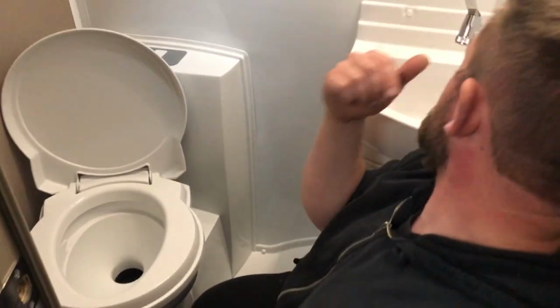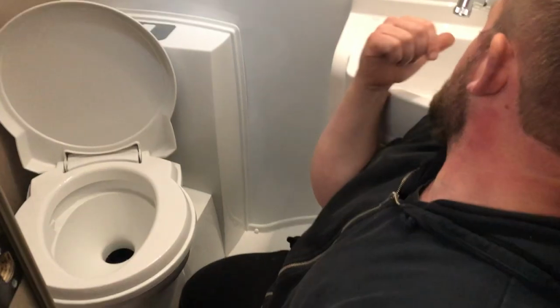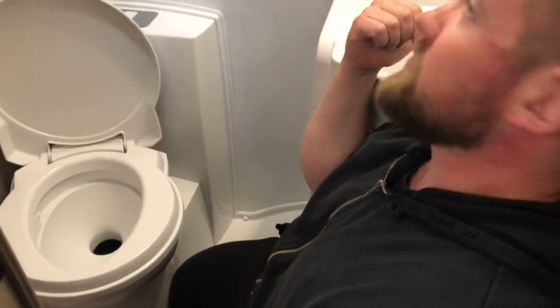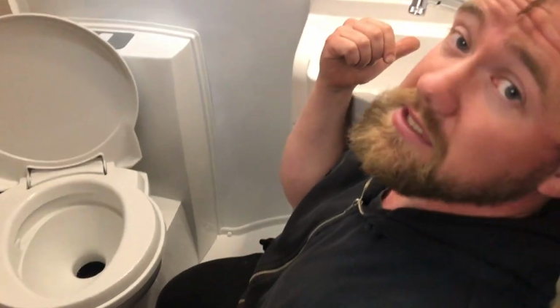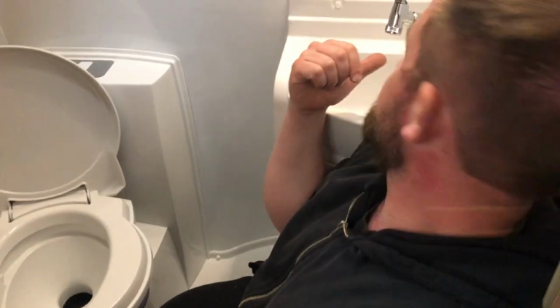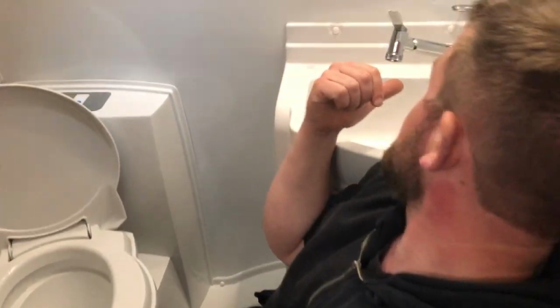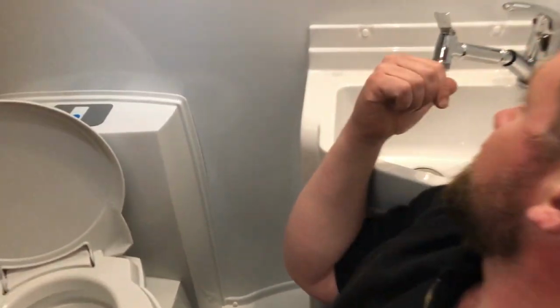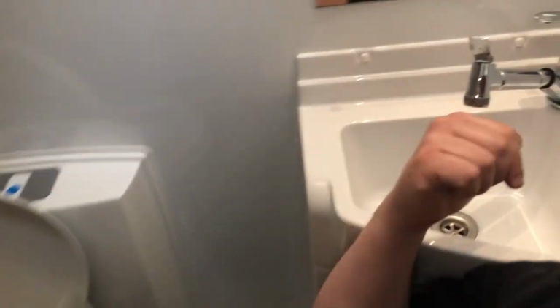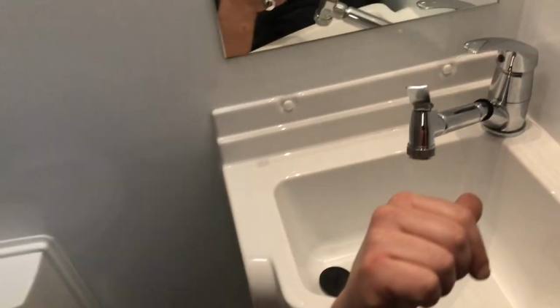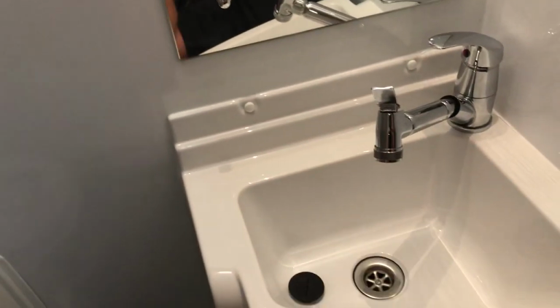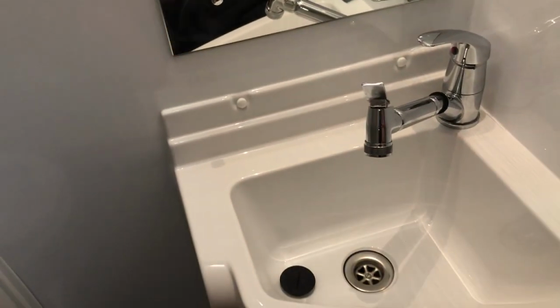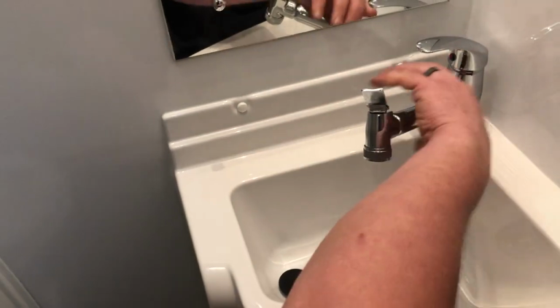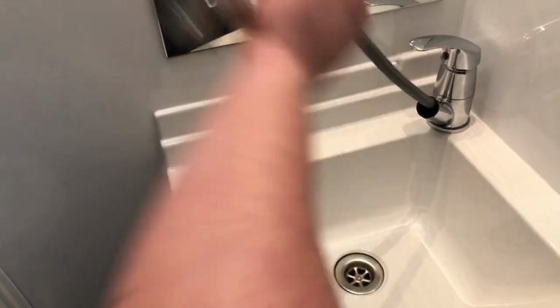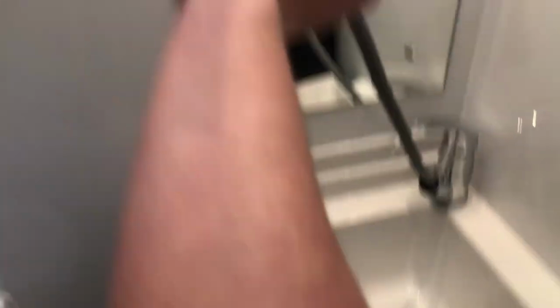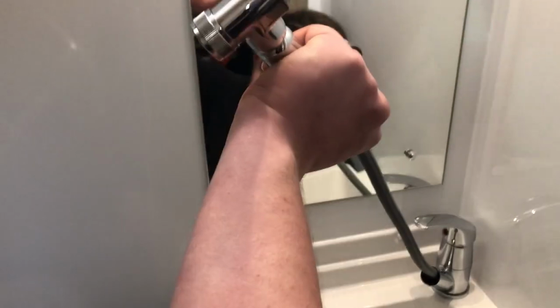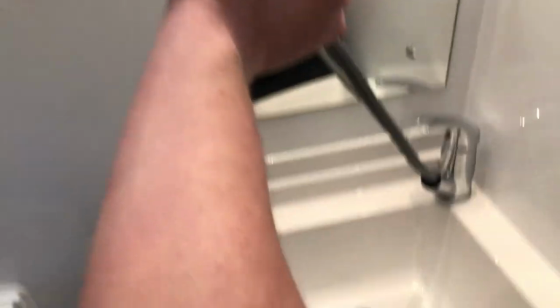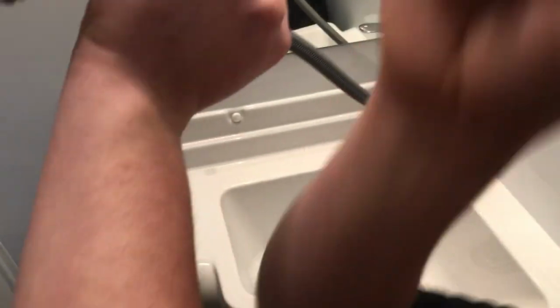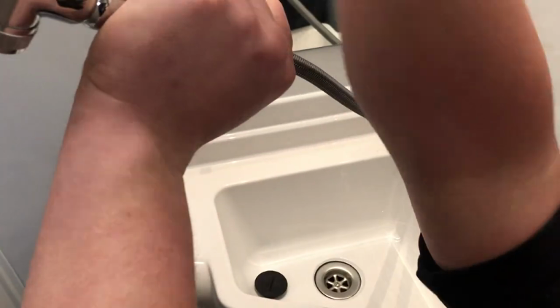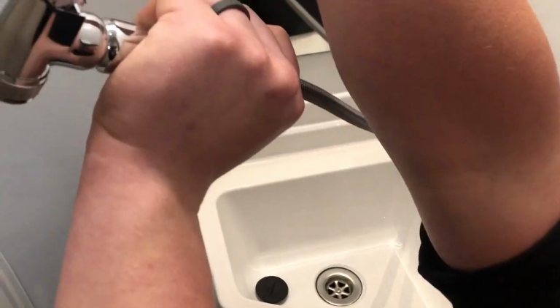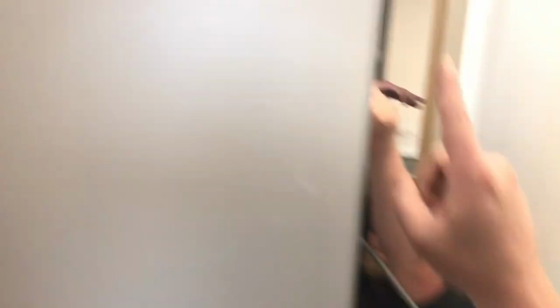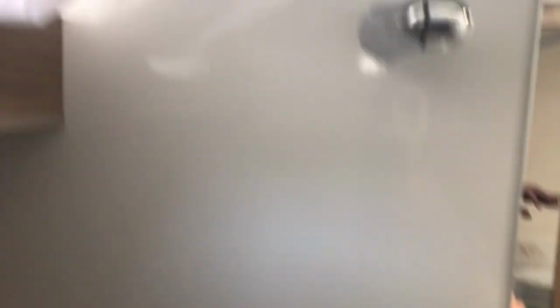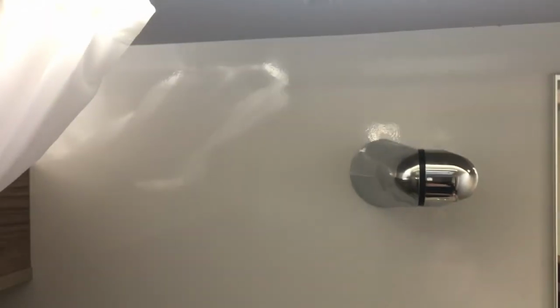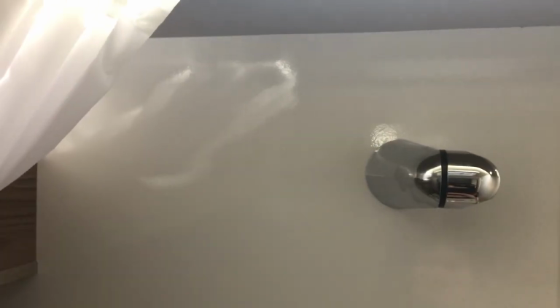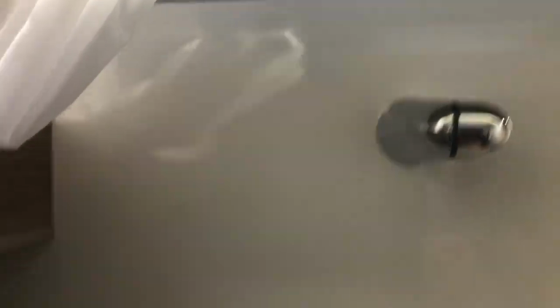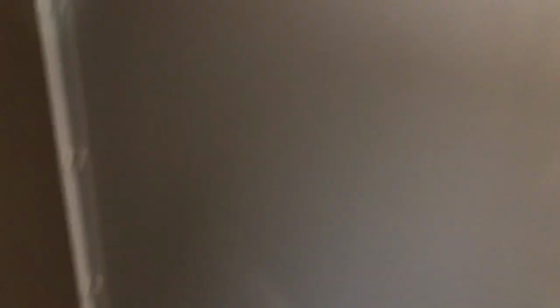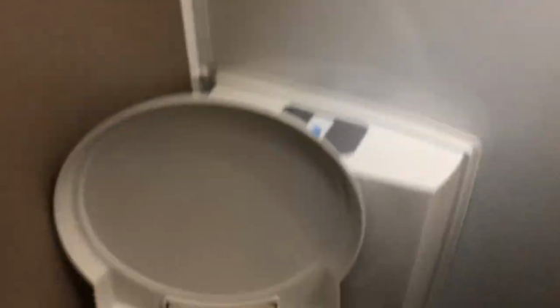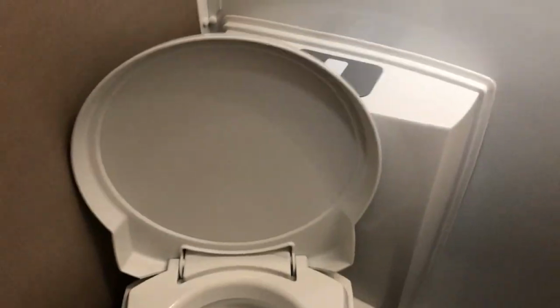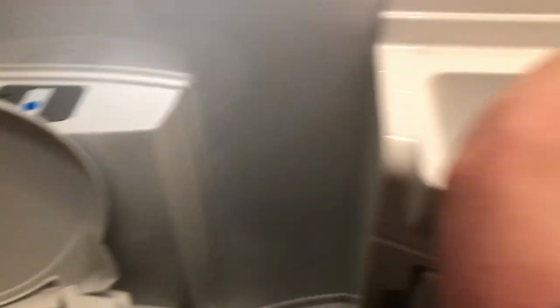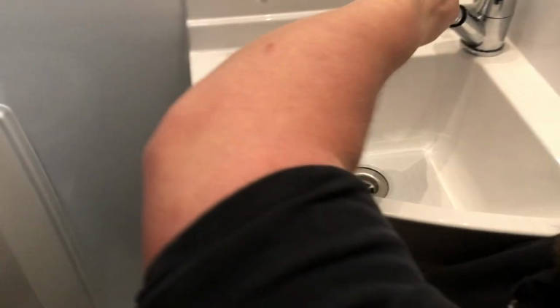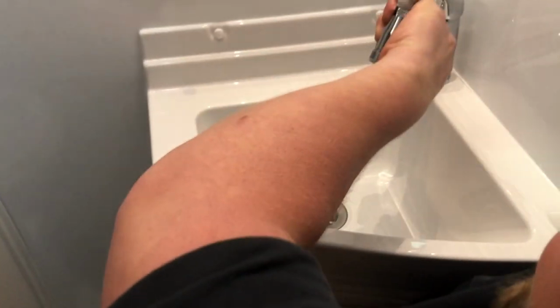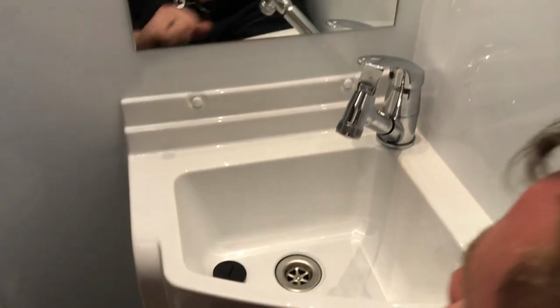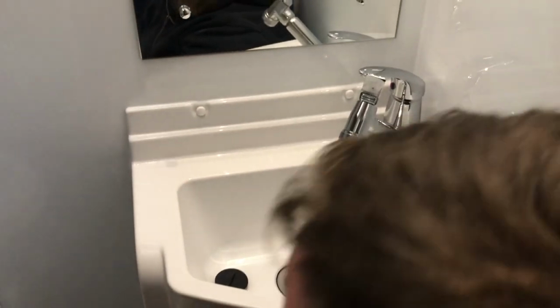Just behind me here we have the dual function tap, so this is actually a bathroom tap and it's a shower. It pulls out like magic and it just goes into that hook up there and then you can have your shower. It feeds back in quite nicely and then it's a tap for you again.